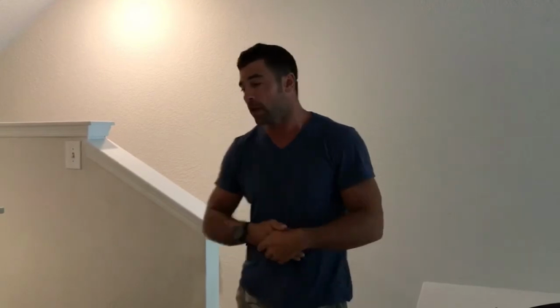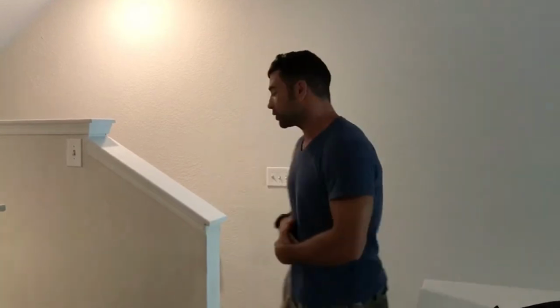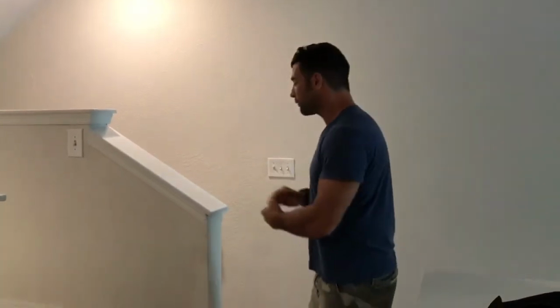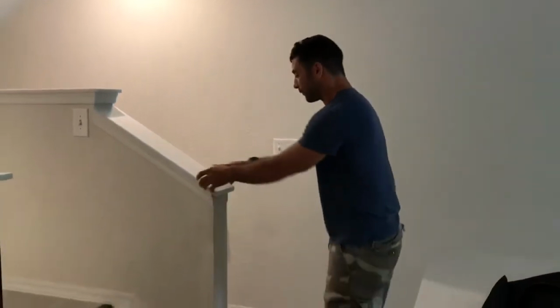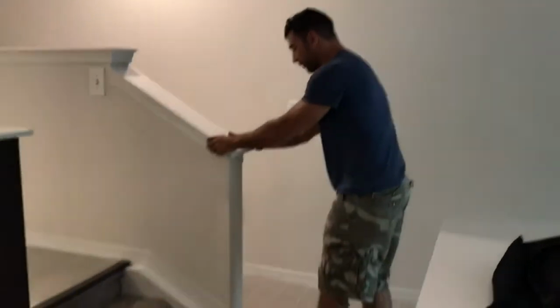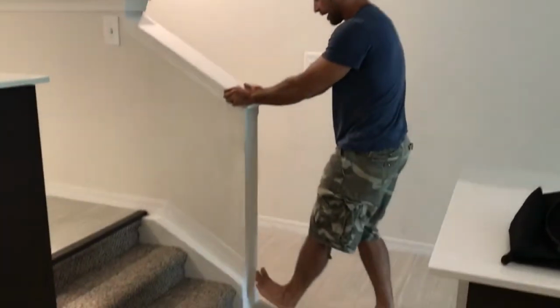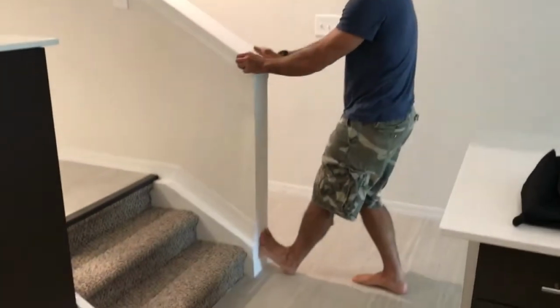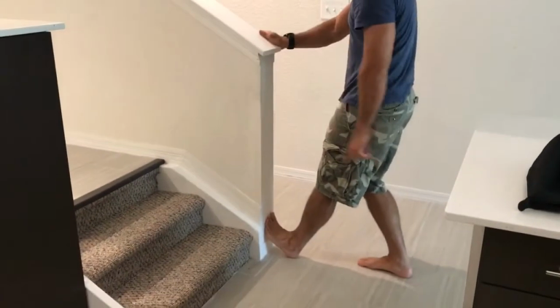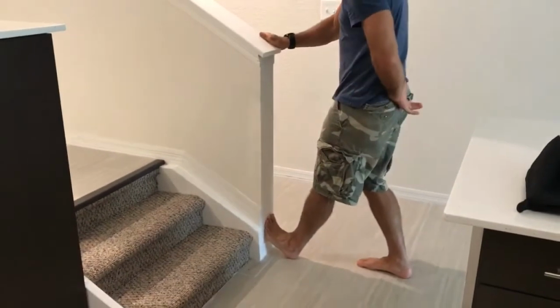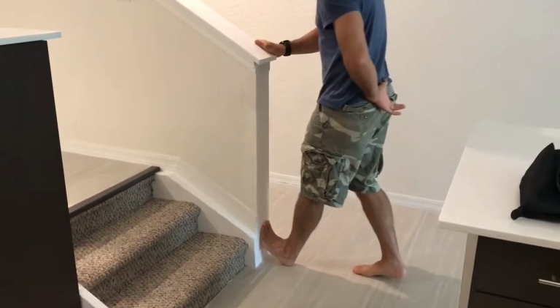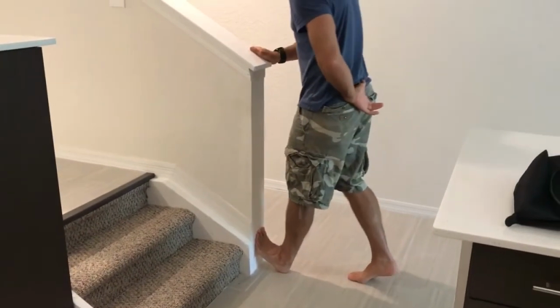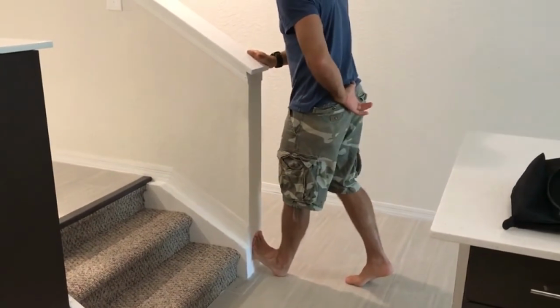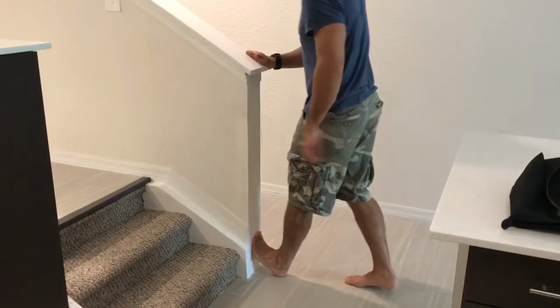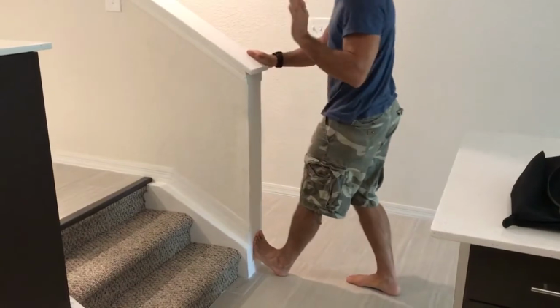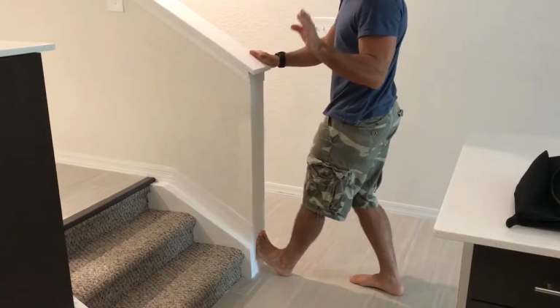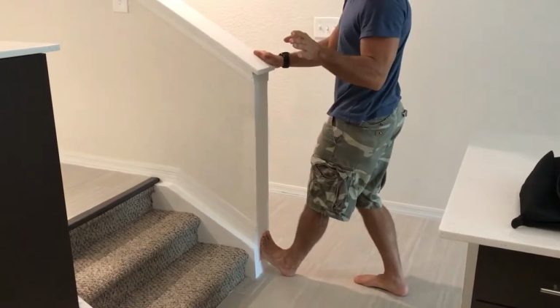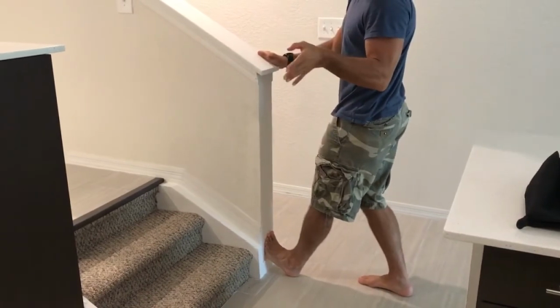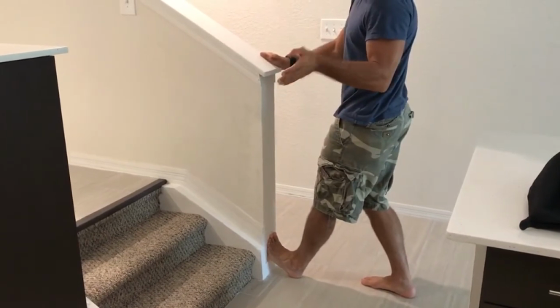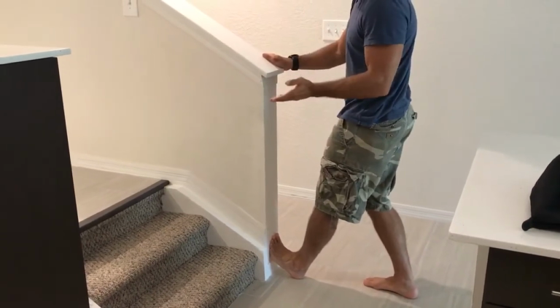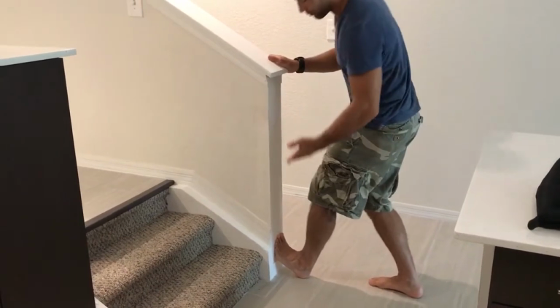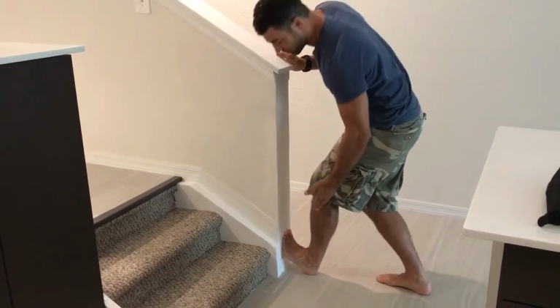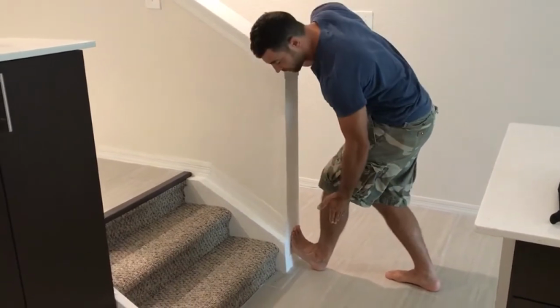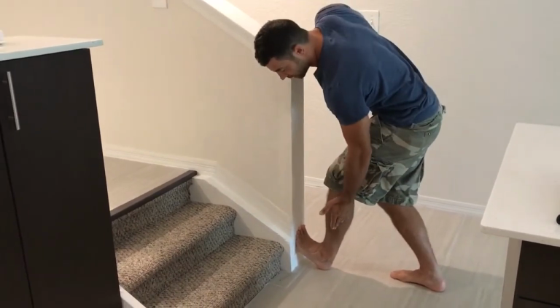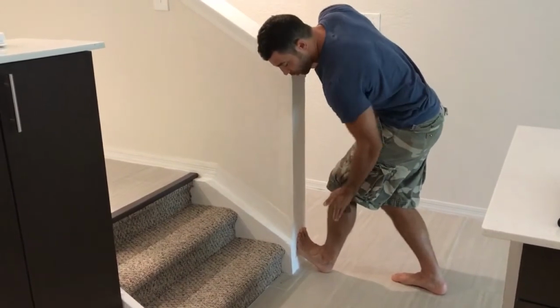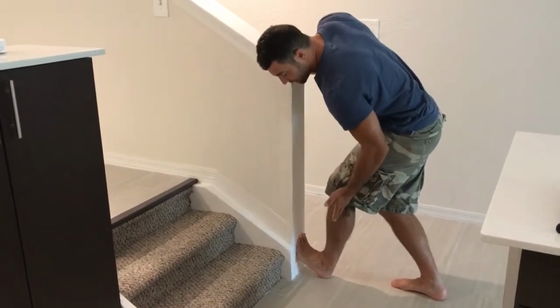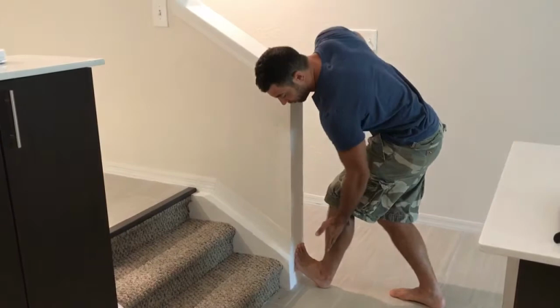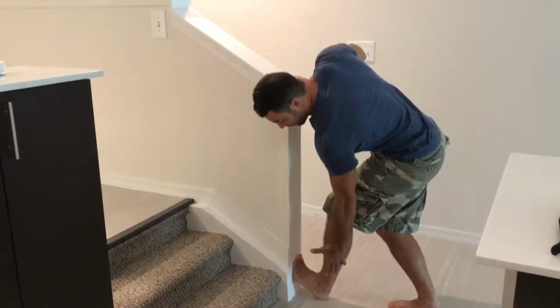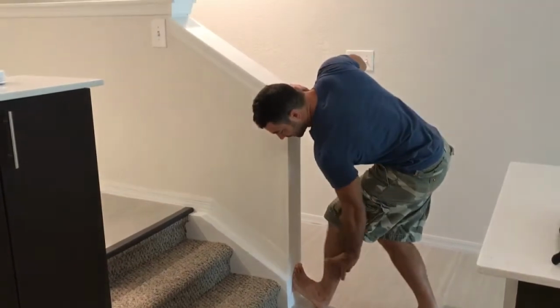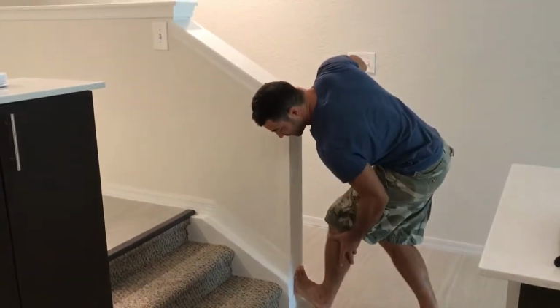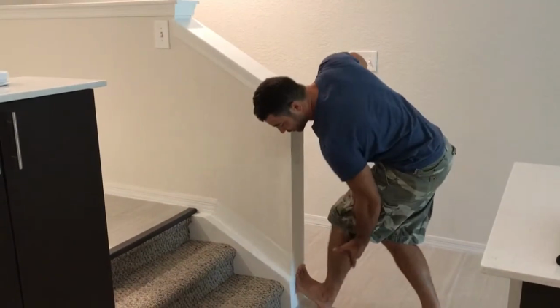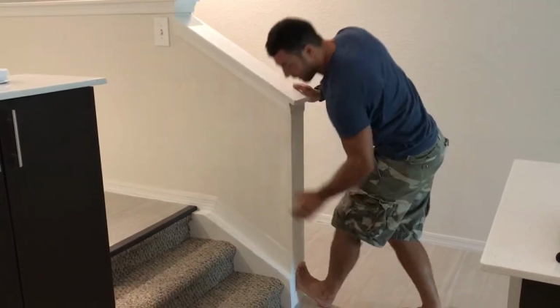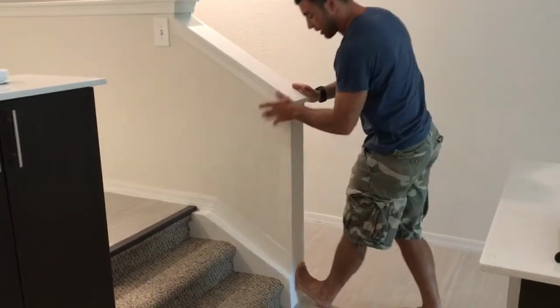This is one of my favorite calf mobilizations where we mobilize the ankle into two different positions. When we say mobilize the ankle, we're basically talking about lengthening the tissue in the back of the leg.